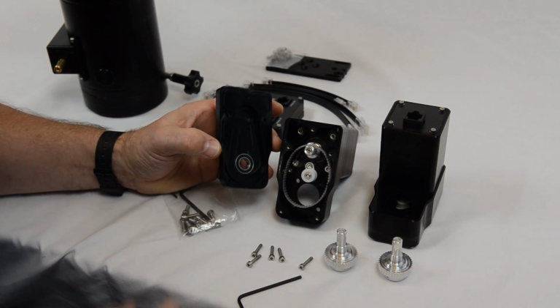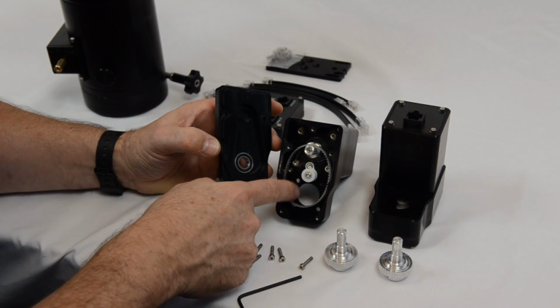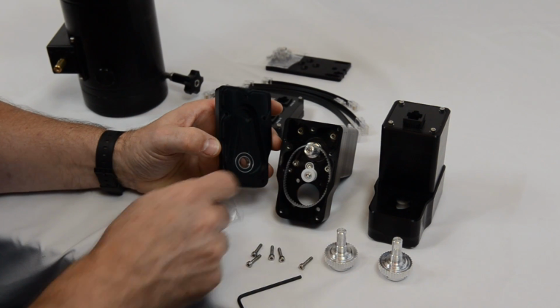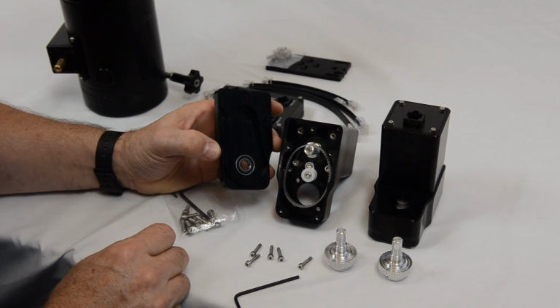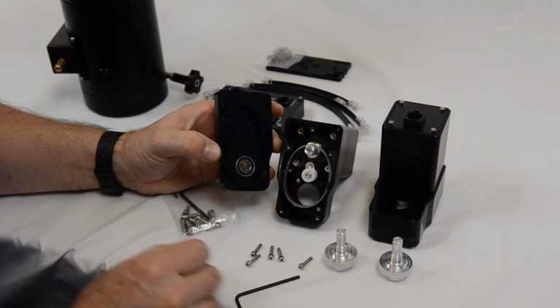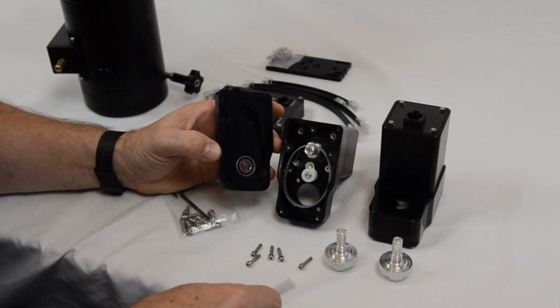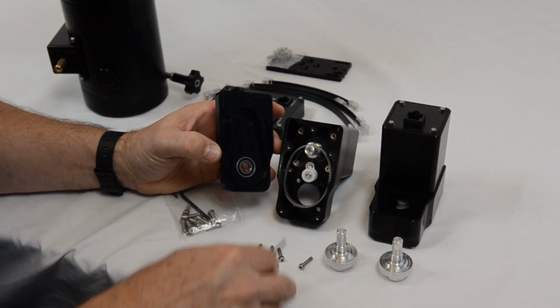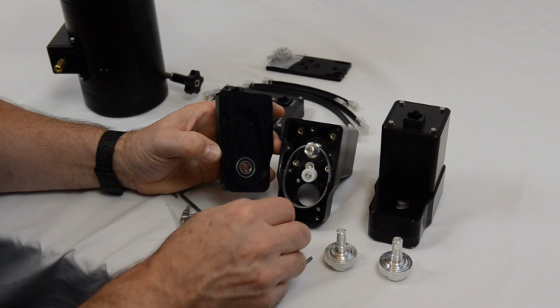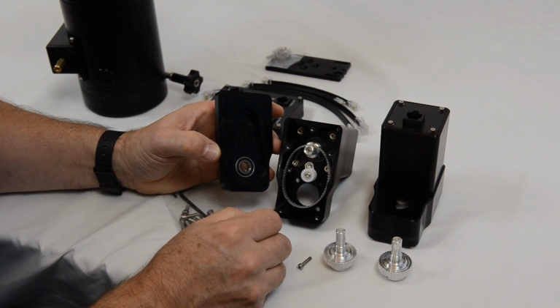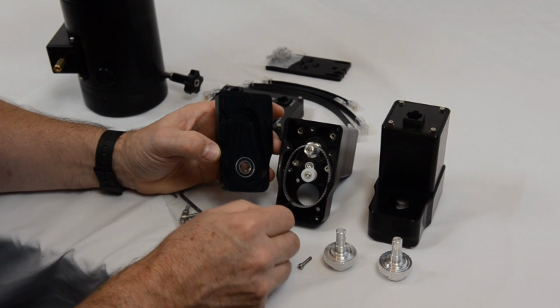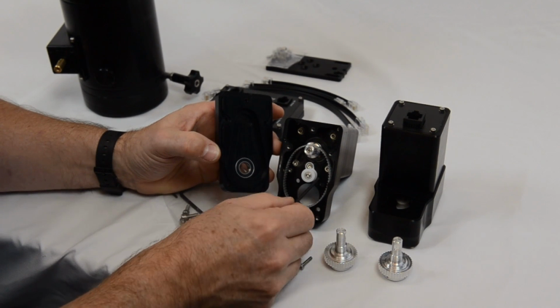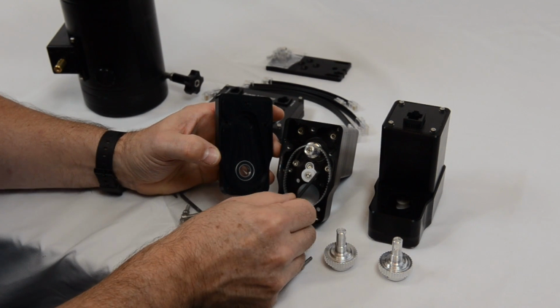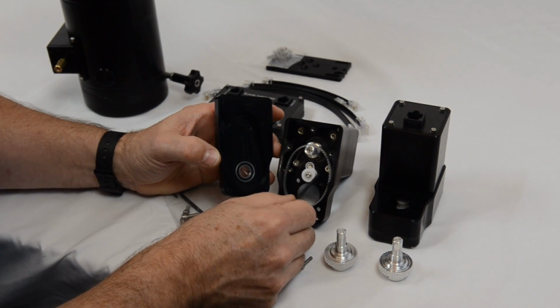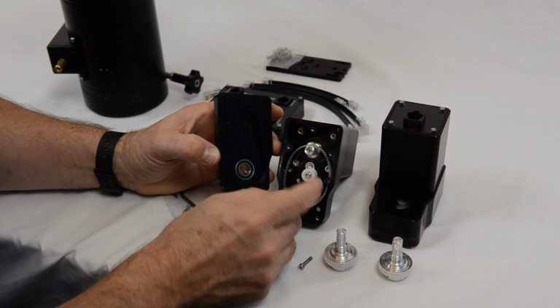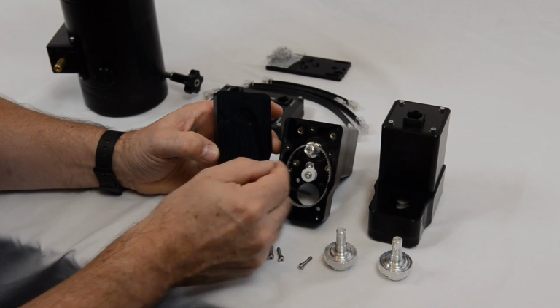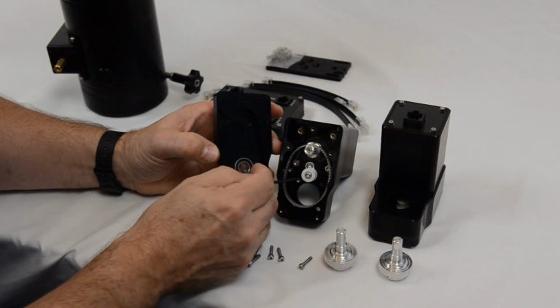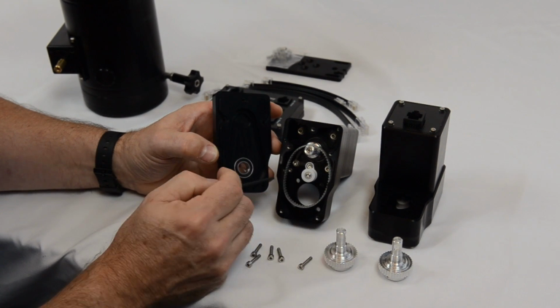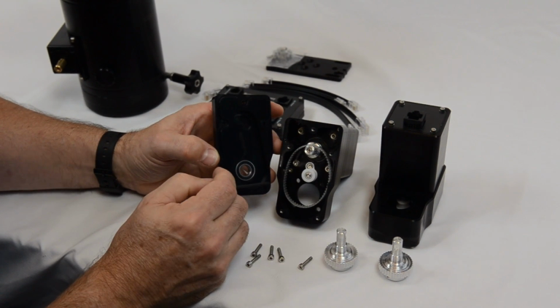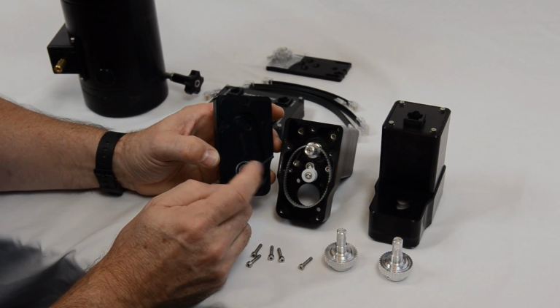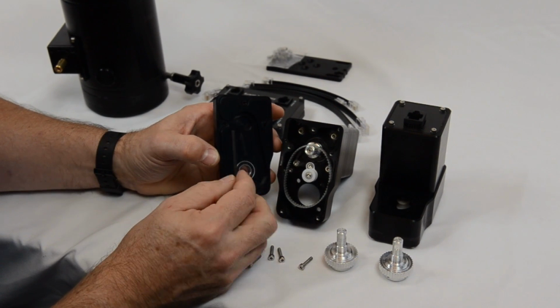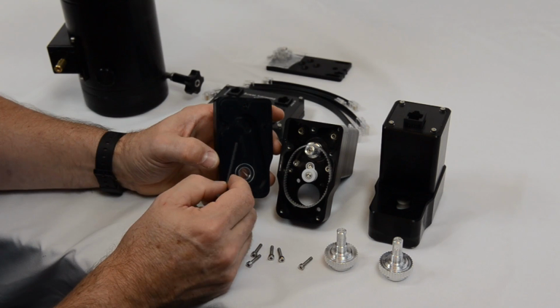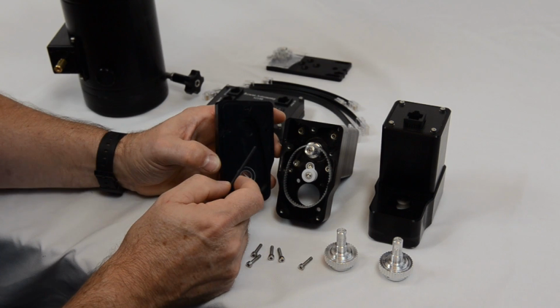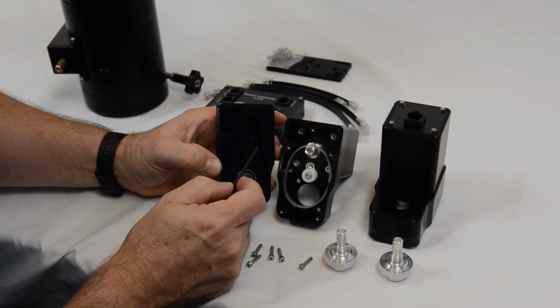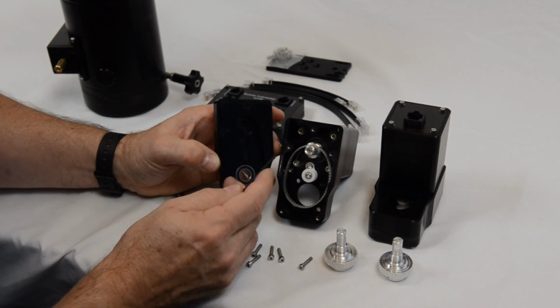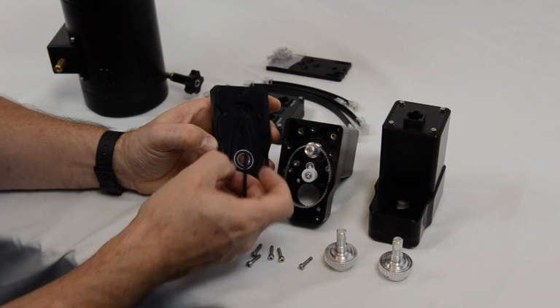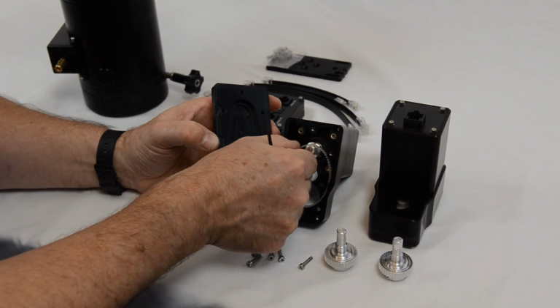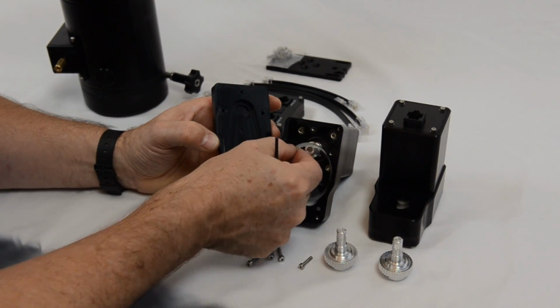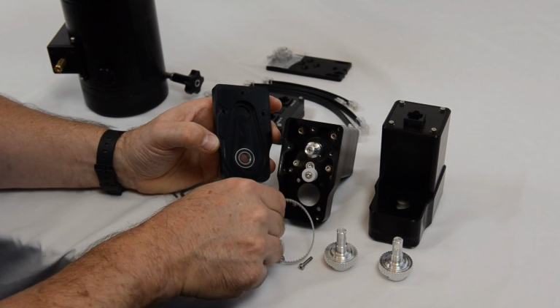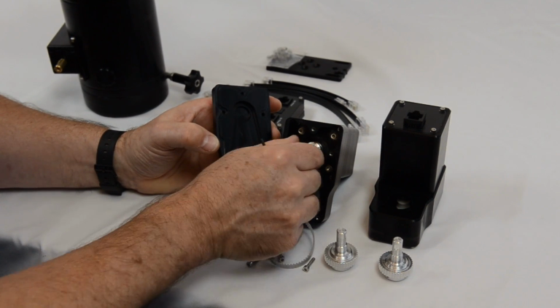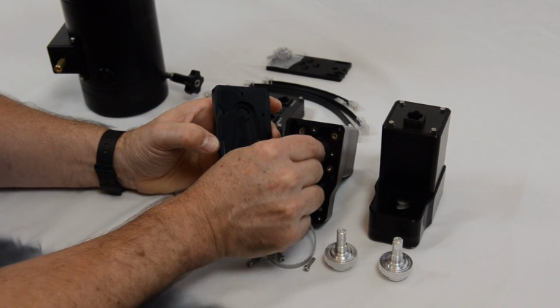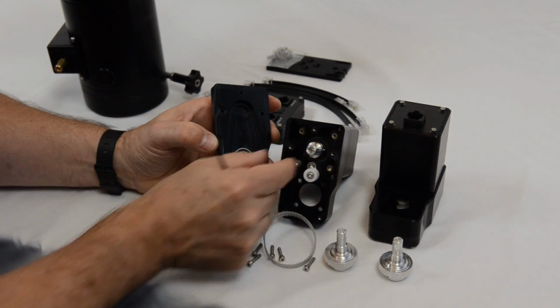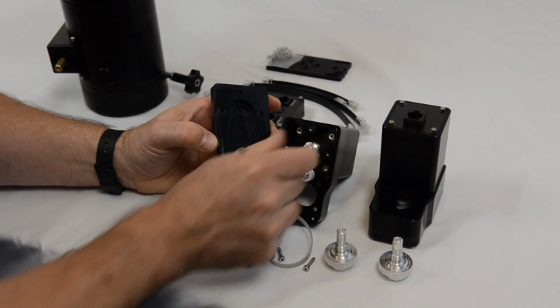Inside you'll have the motor pulley belt itself, a tensioner which can move backwards and forwards to put a bit of tension on the drive belt on the final step of the assembly, and then at the top there is the motor pulley itself.